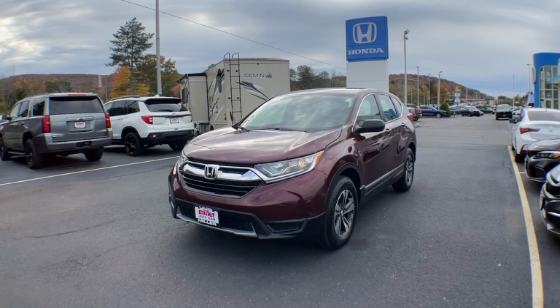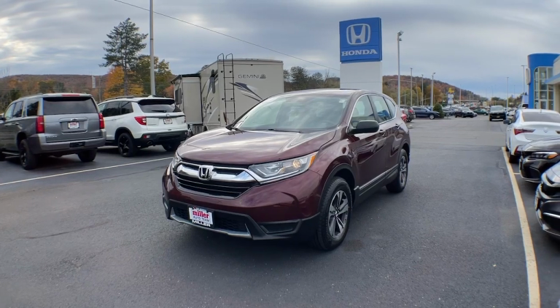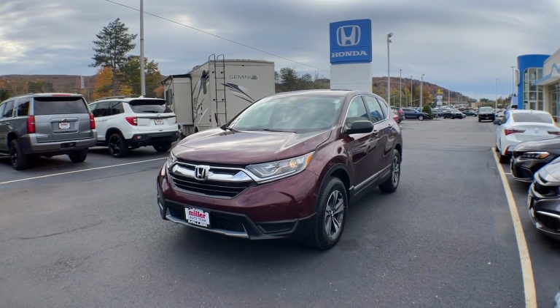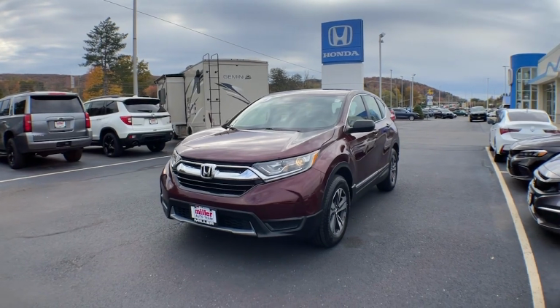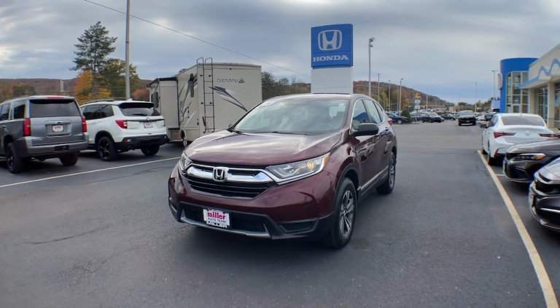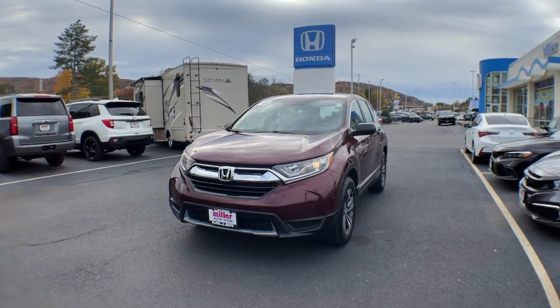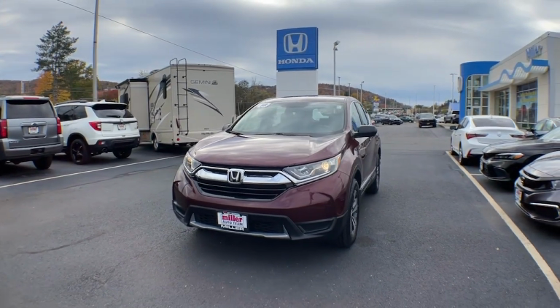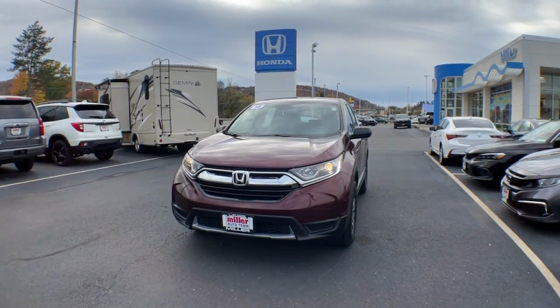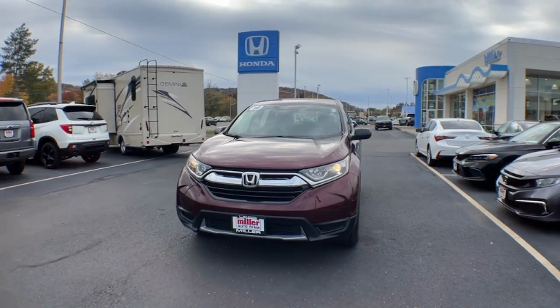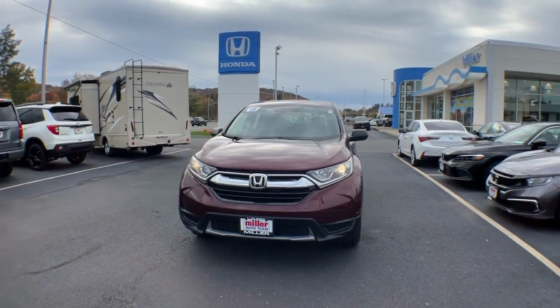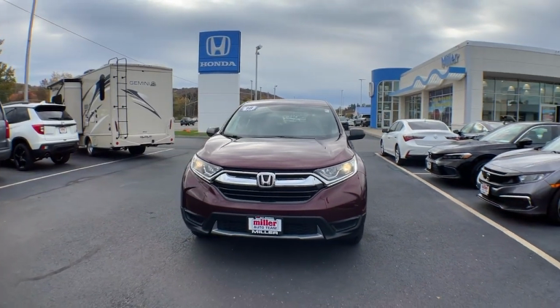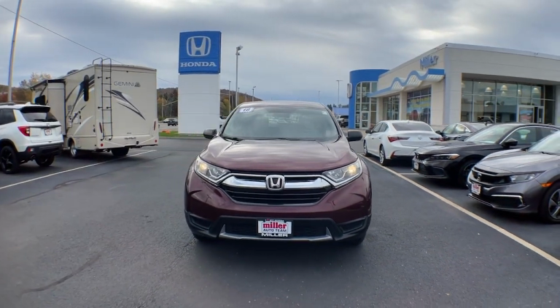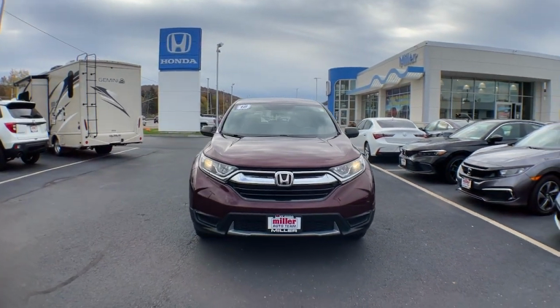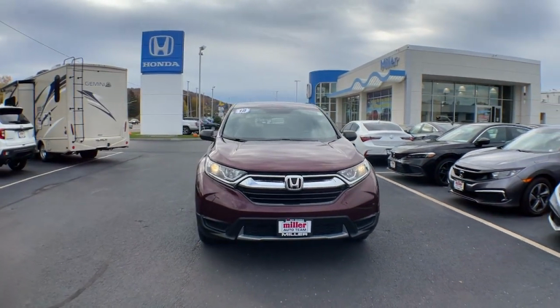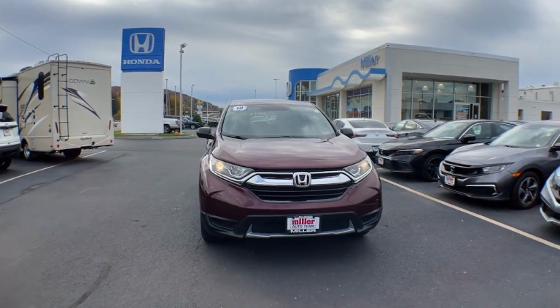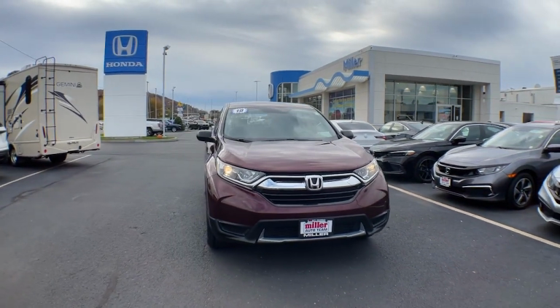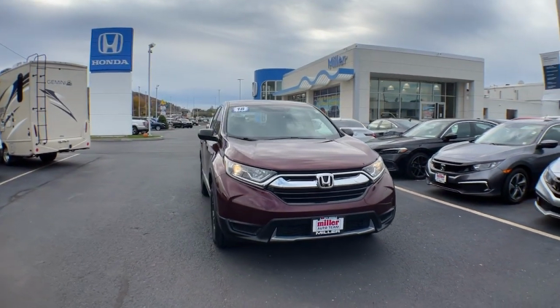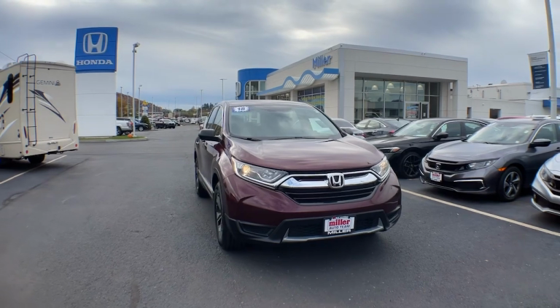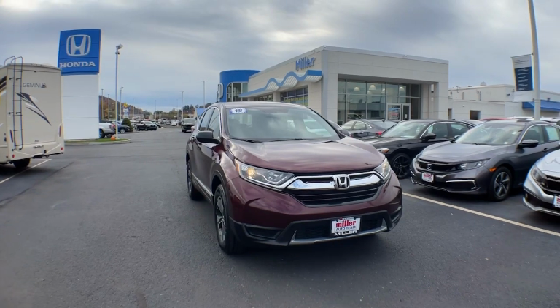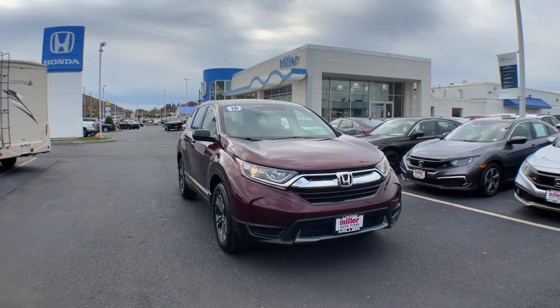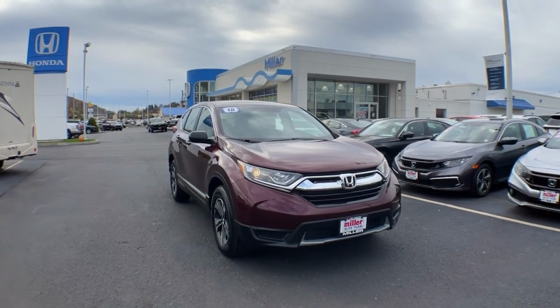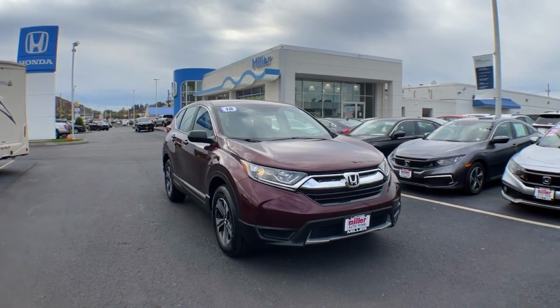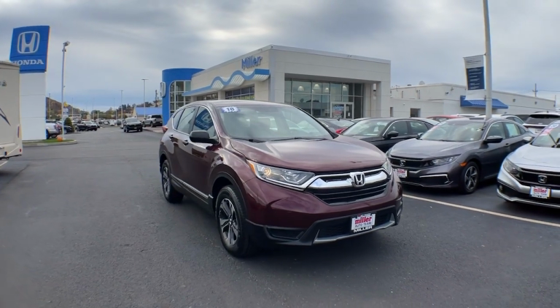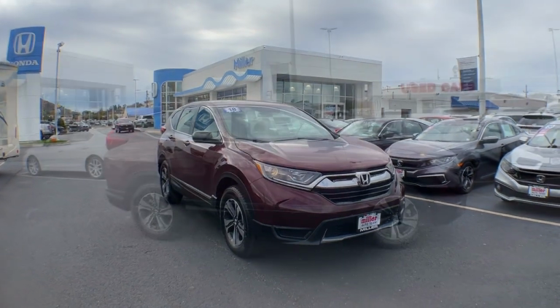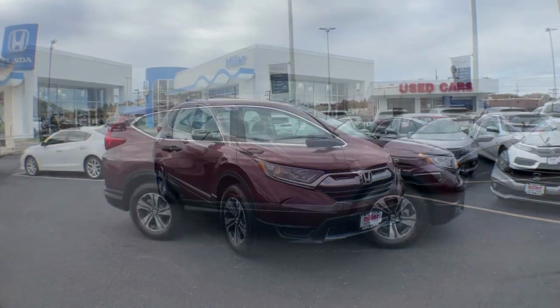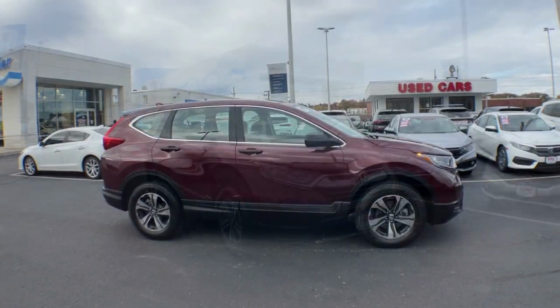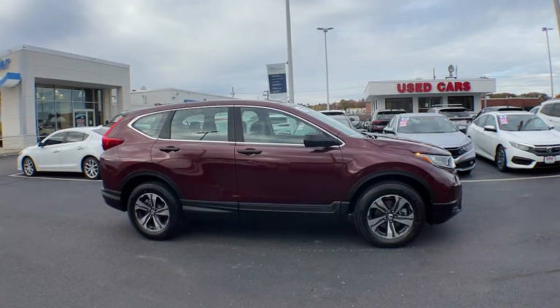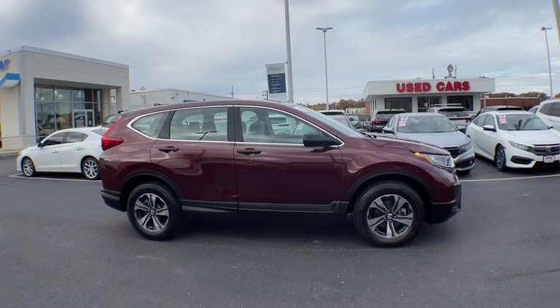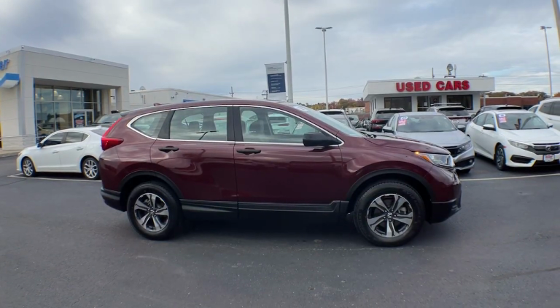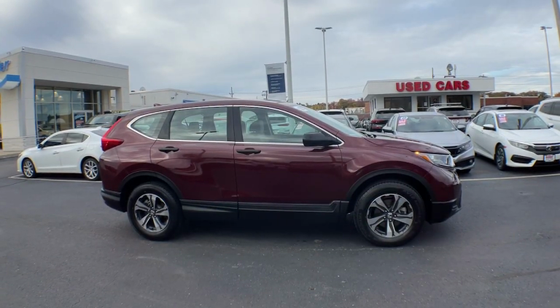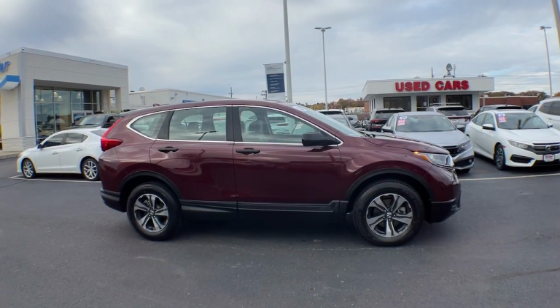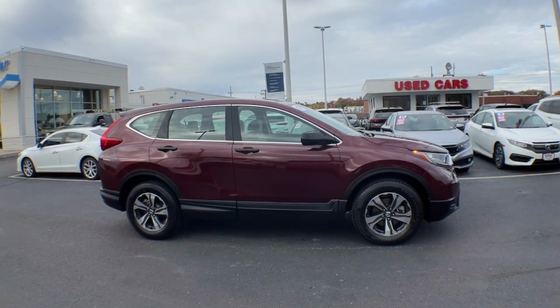Look no further than the 2018 Honda CR-V. With less than 15,000 miles on the odometer, this vehicle provides excellent value.